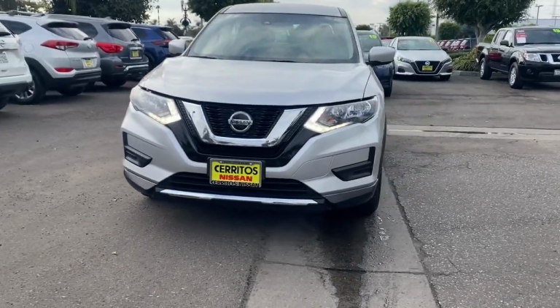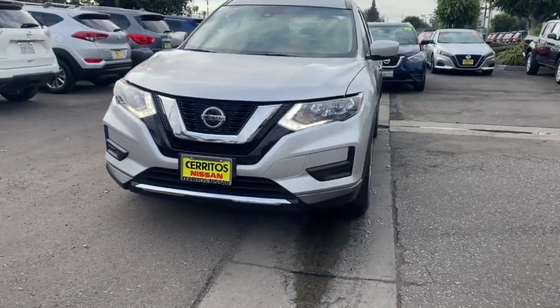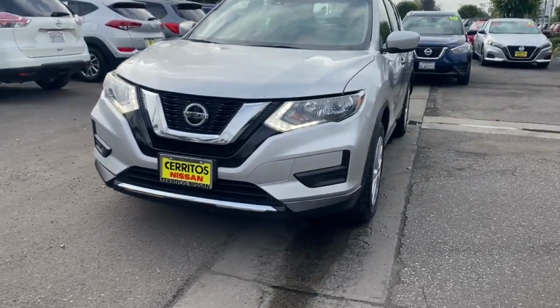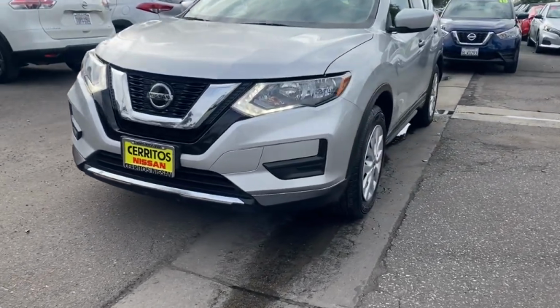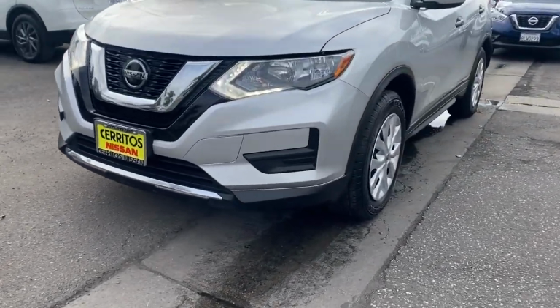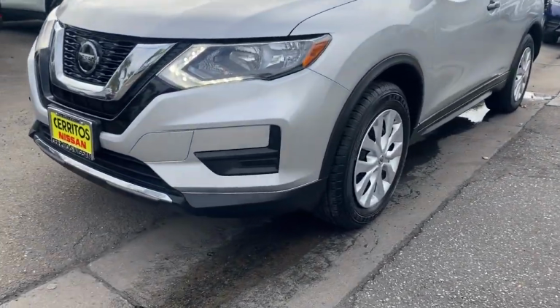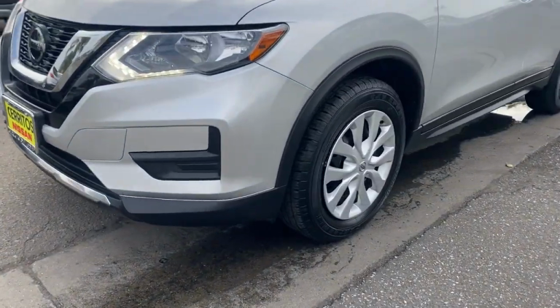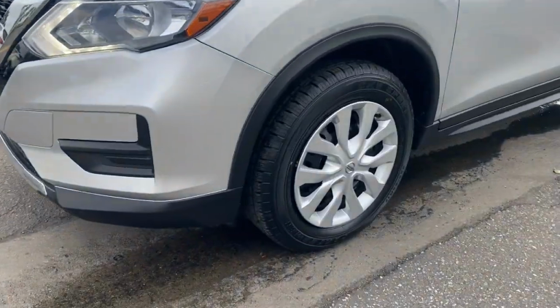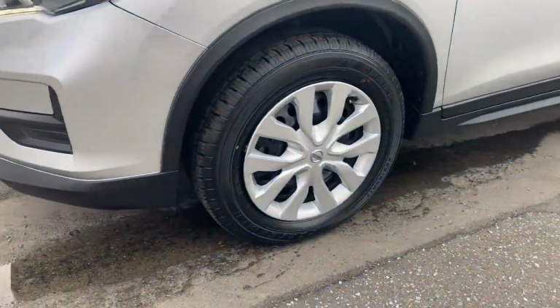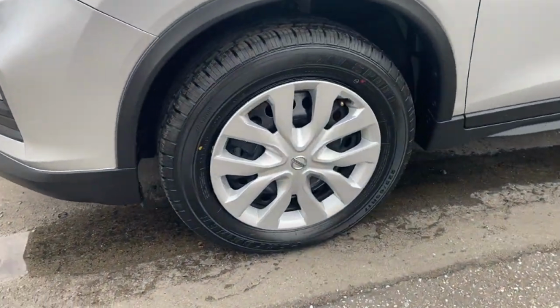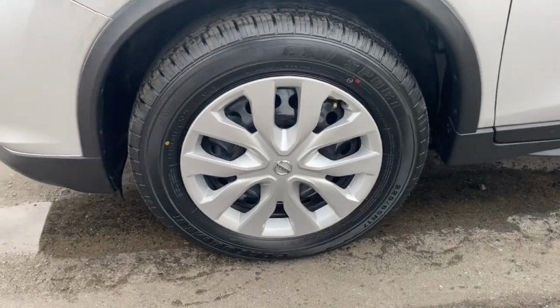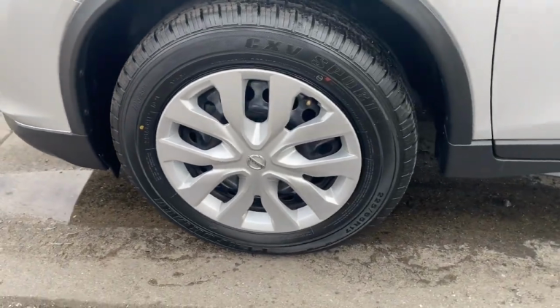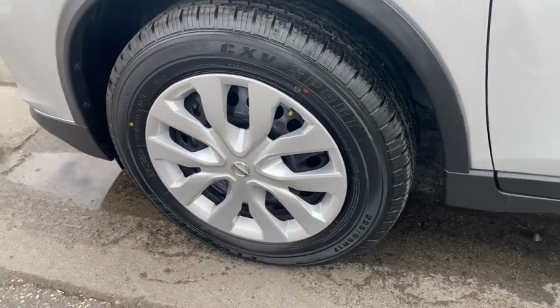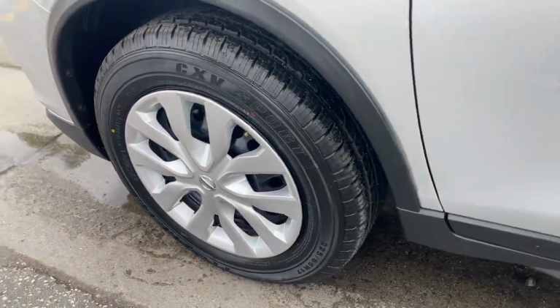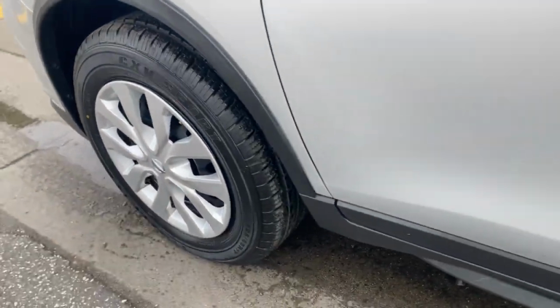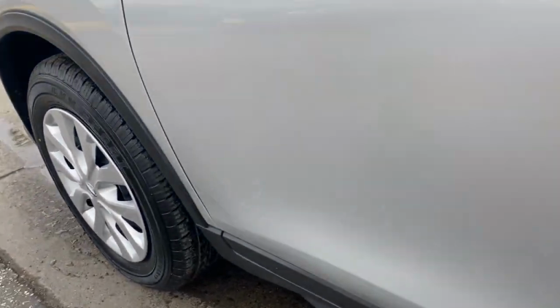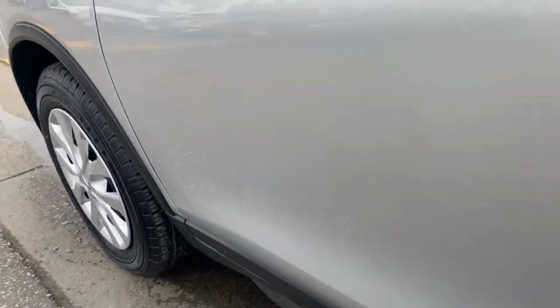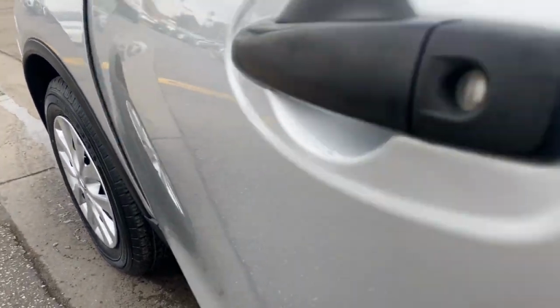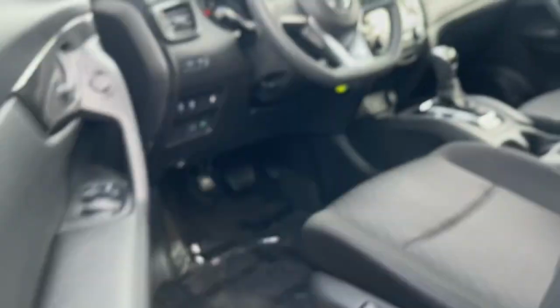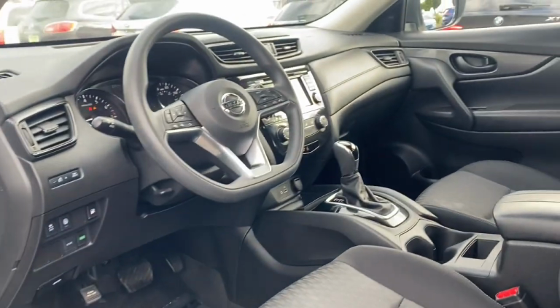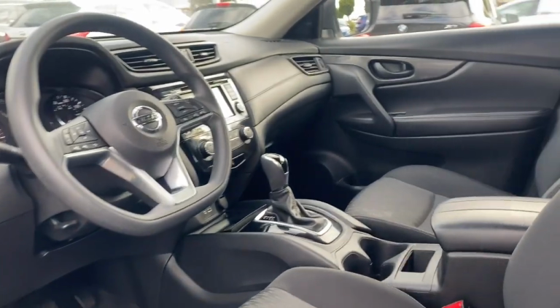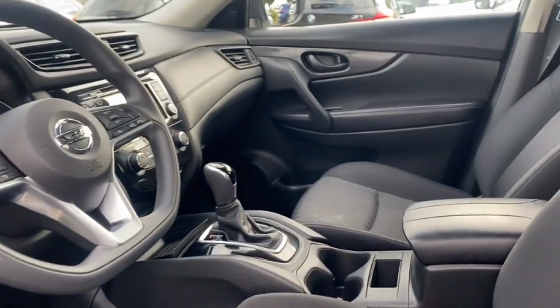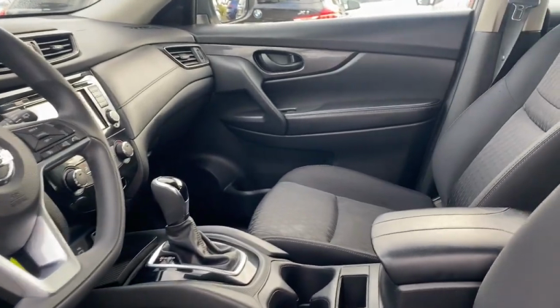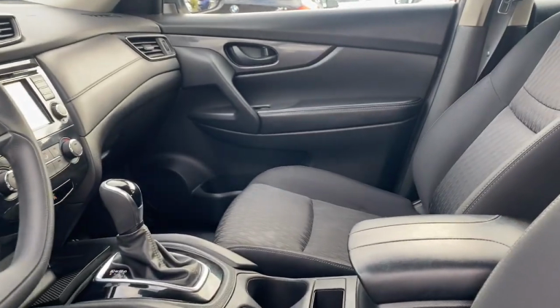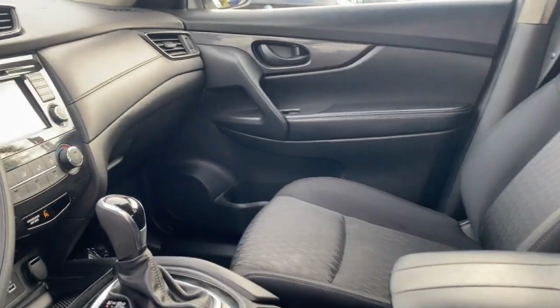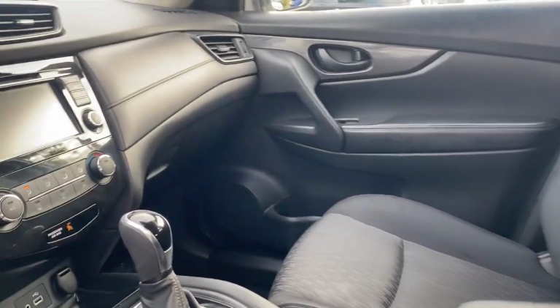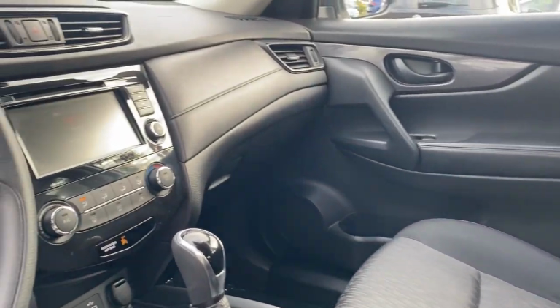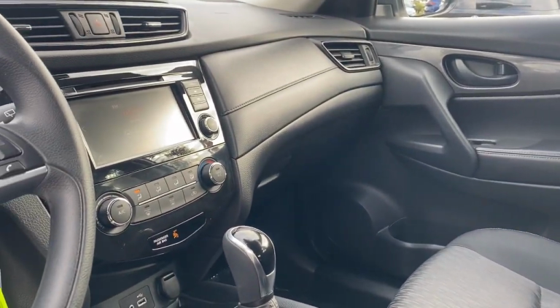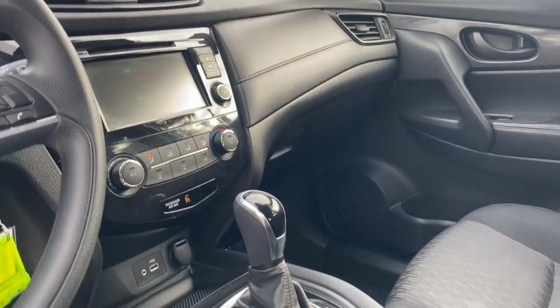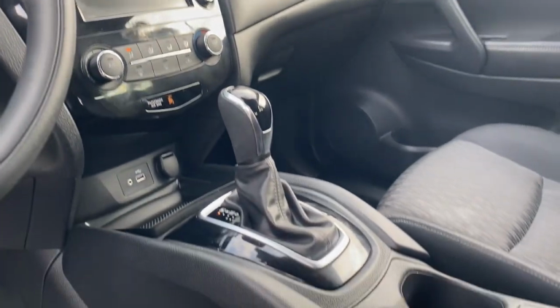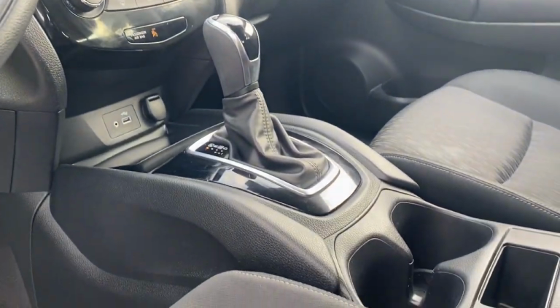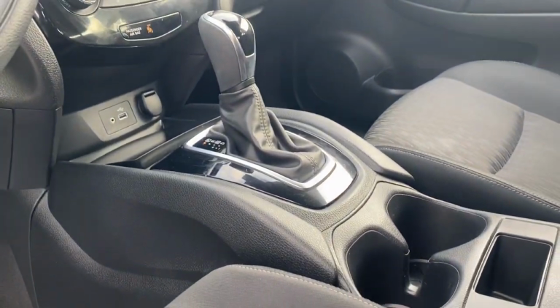Keyless entry, backup camera, lane-keeping assist, satellite radio, Bluetooth connection, steering wheel audio controls, blind spot monitor, stability control, rear spoiler, pass-through rear seat.